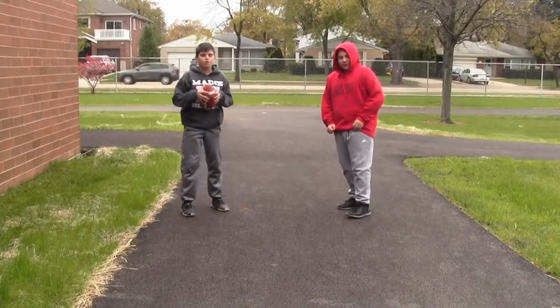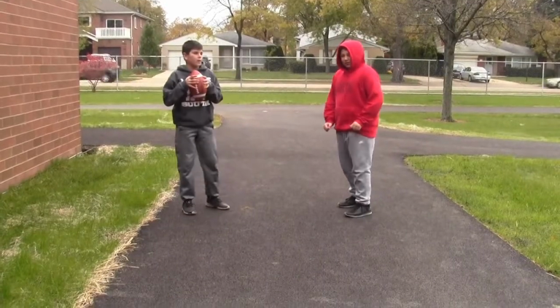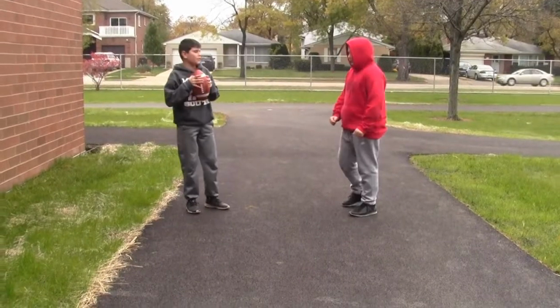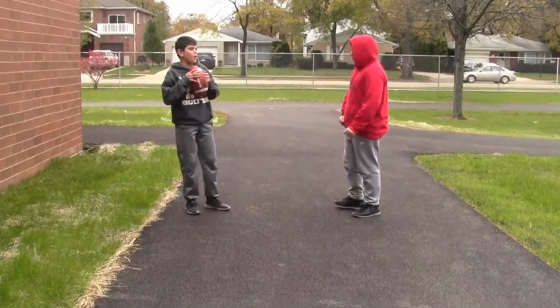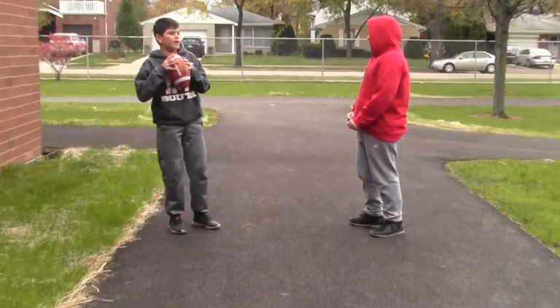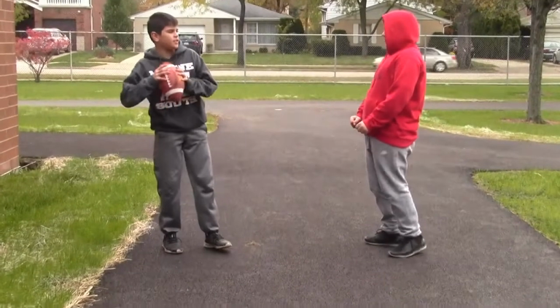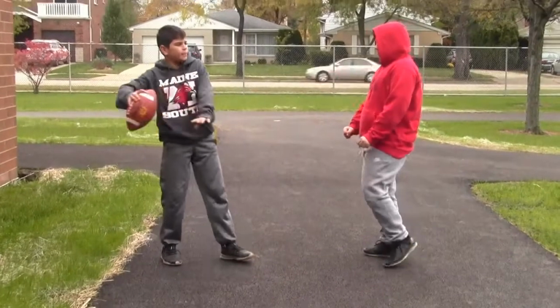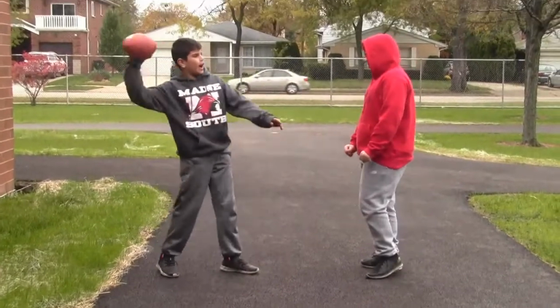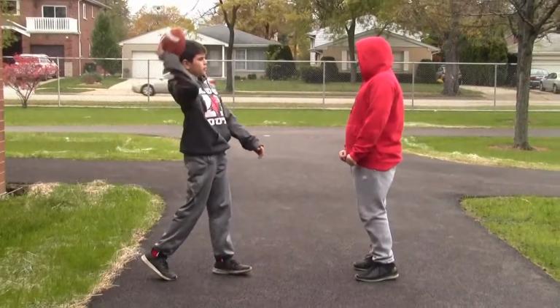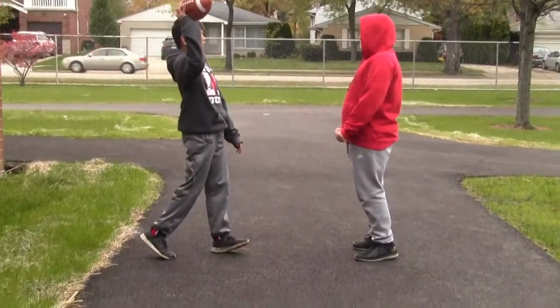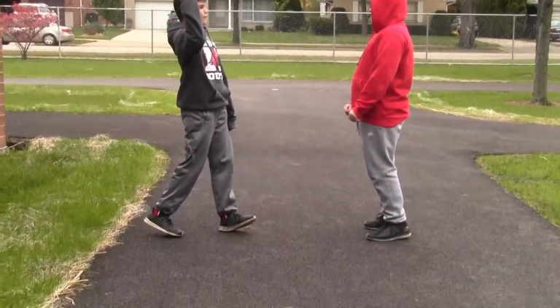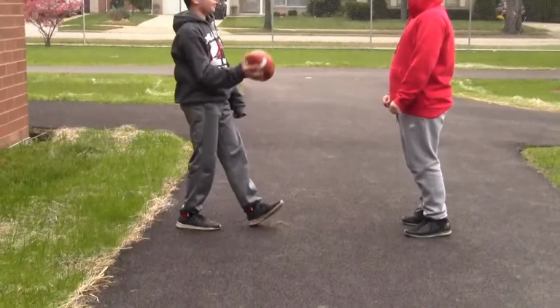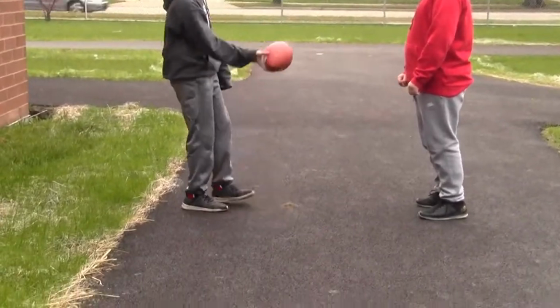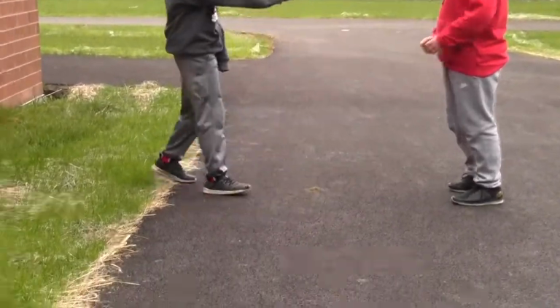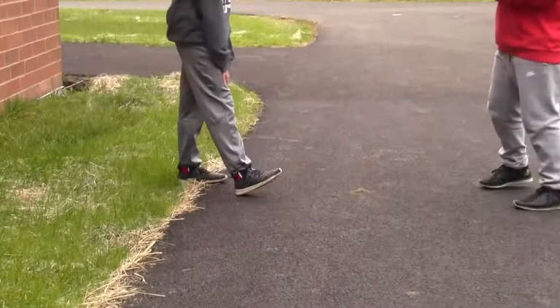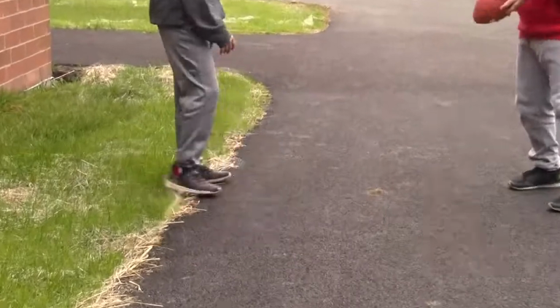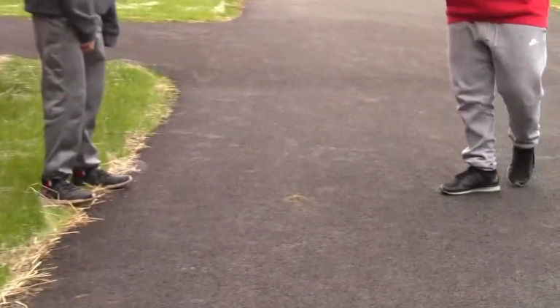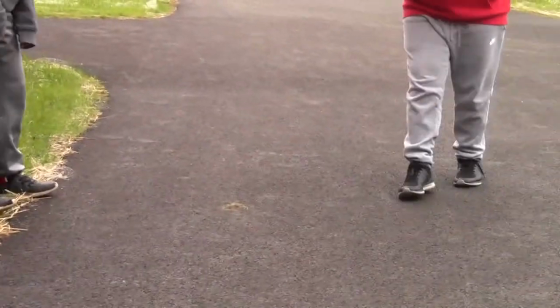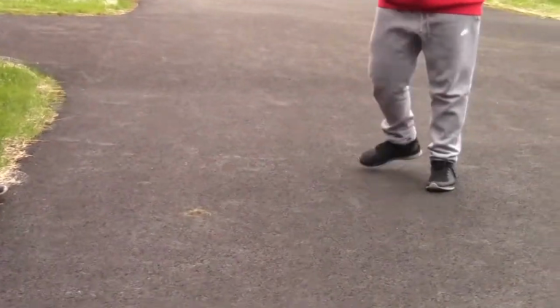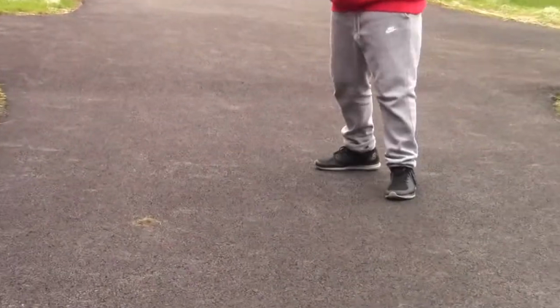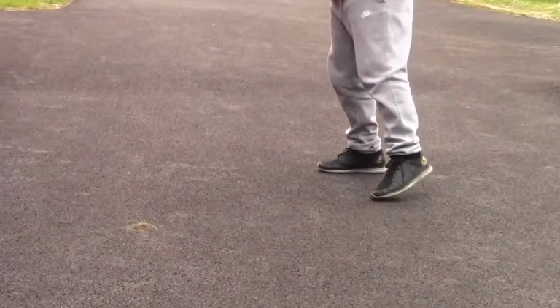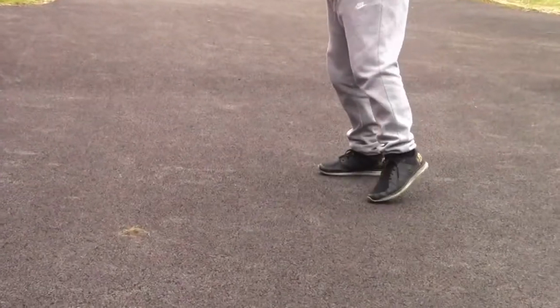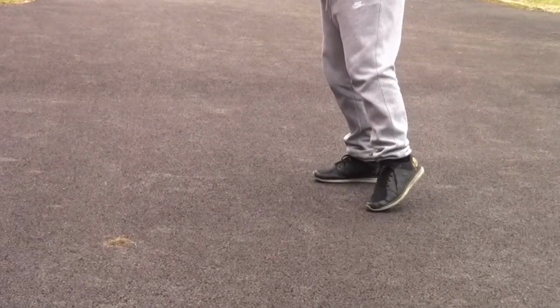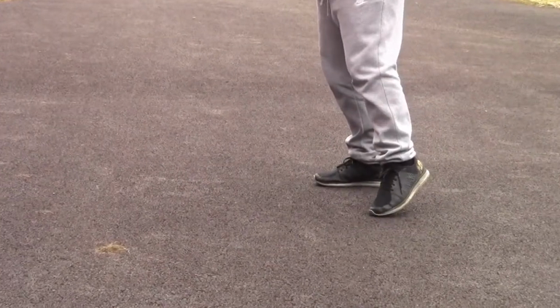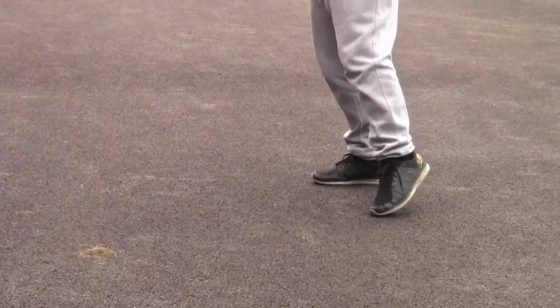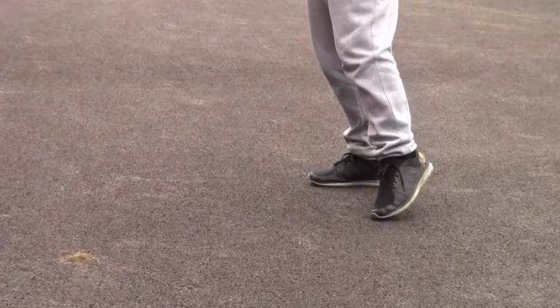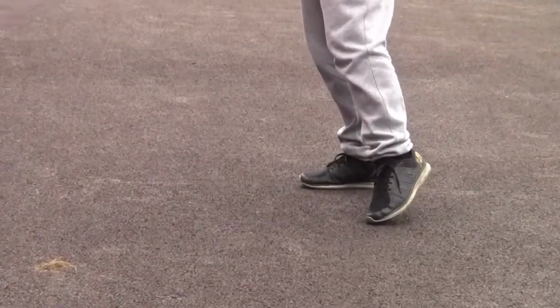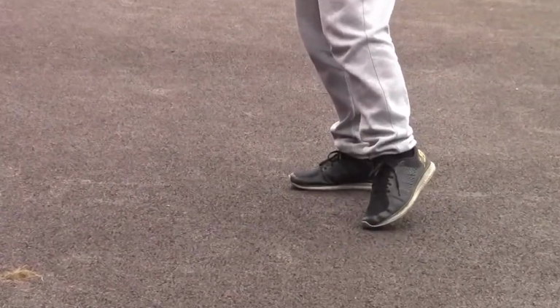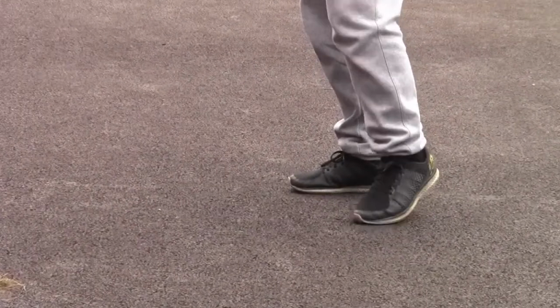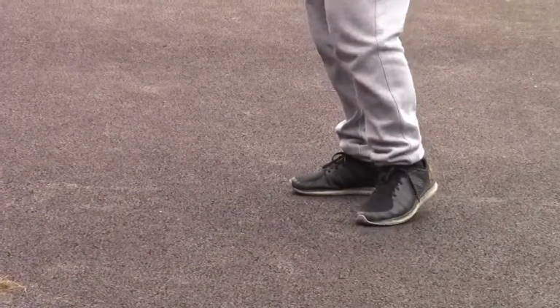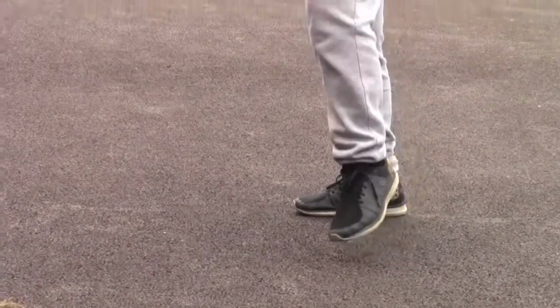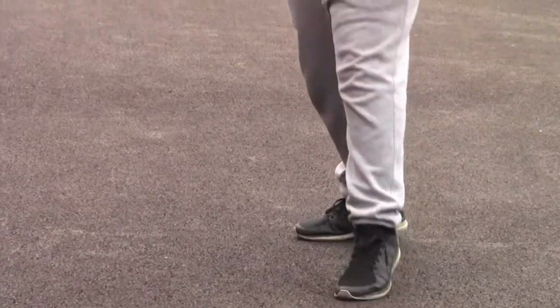Also, when throwing the ball, make sure to step with the opposite foot from the arm you're throwing with. So, if you're throwing with your right hand, make sure to step with your left — and vice versa.